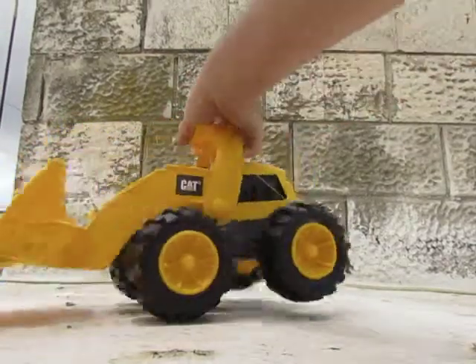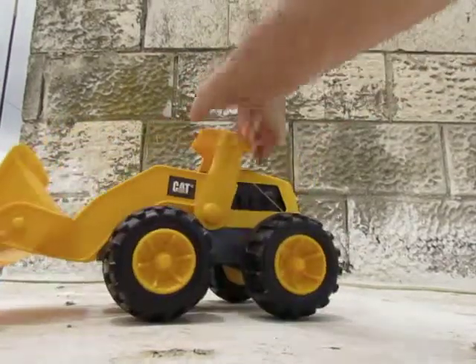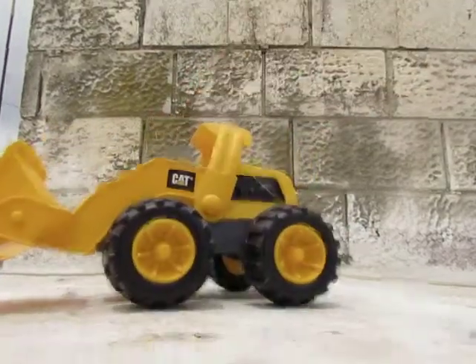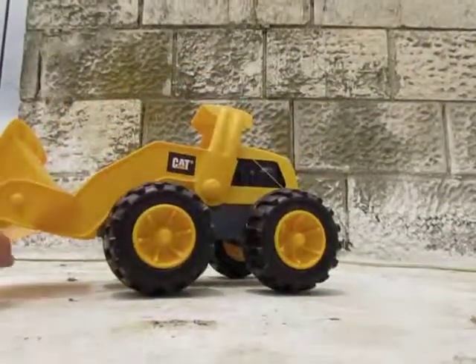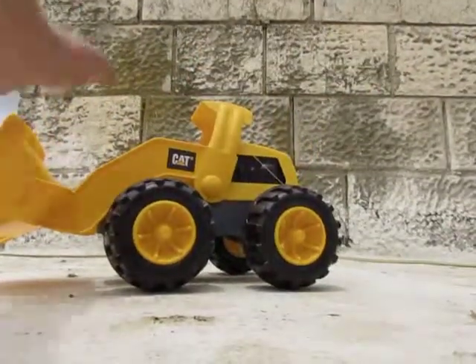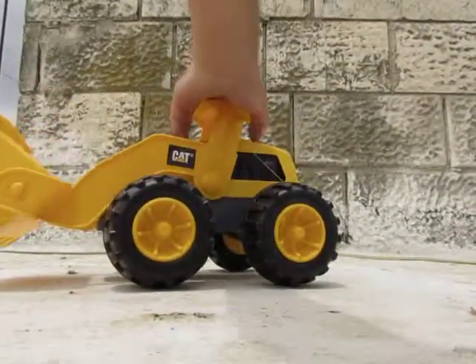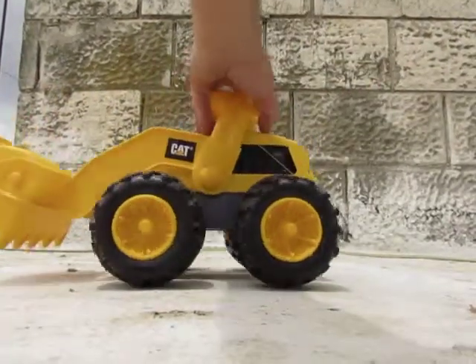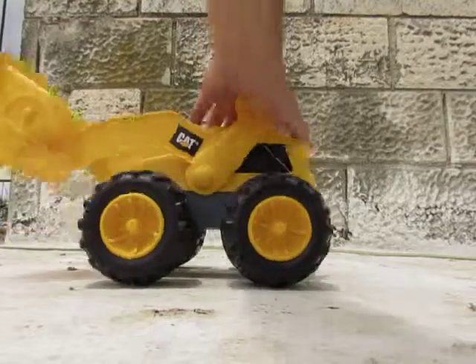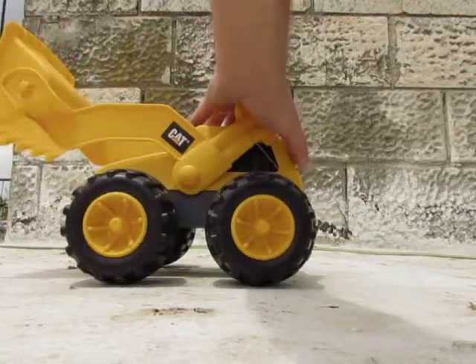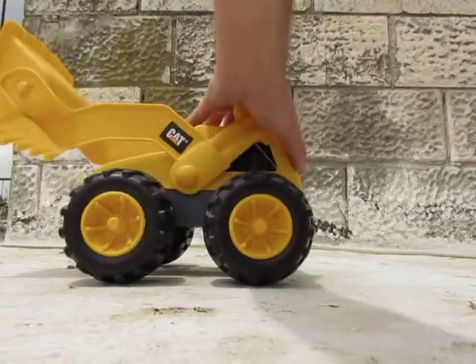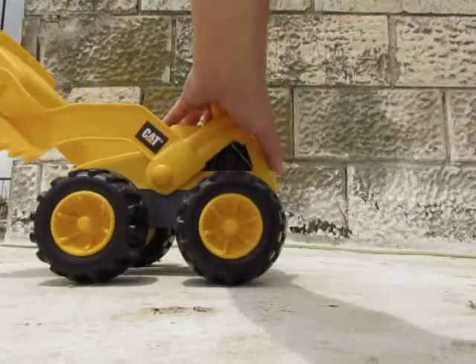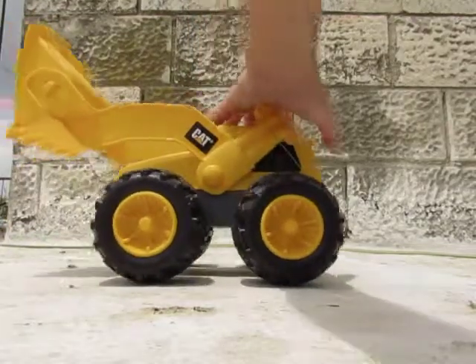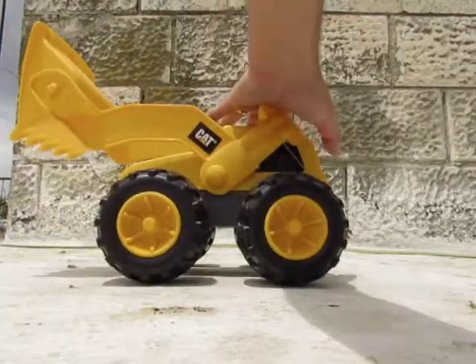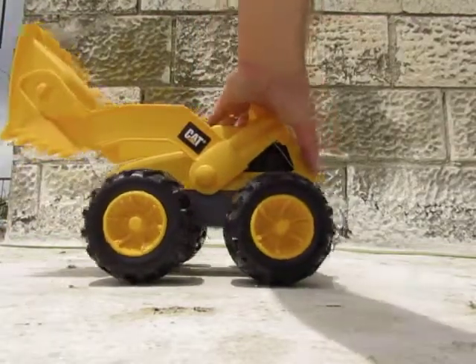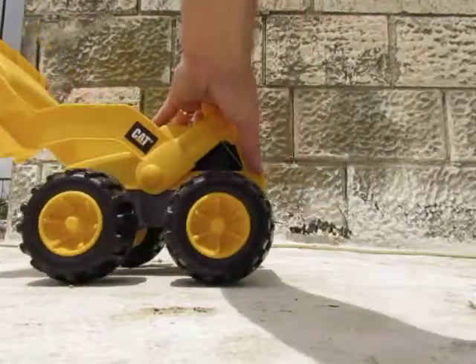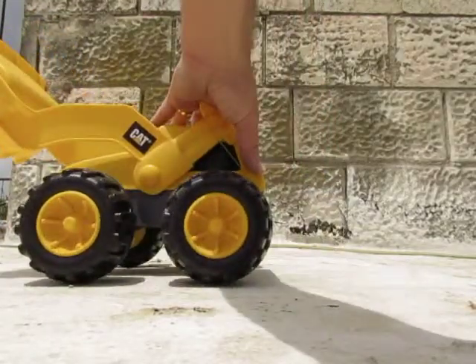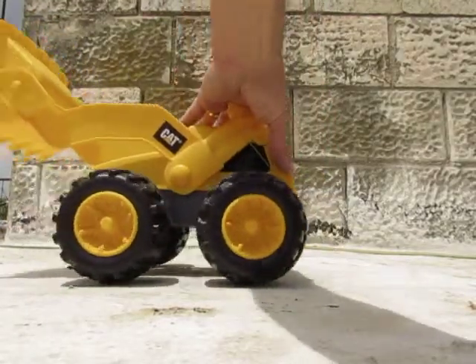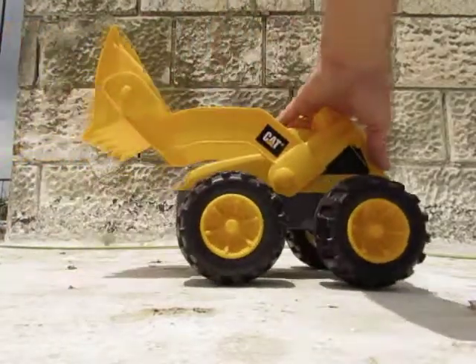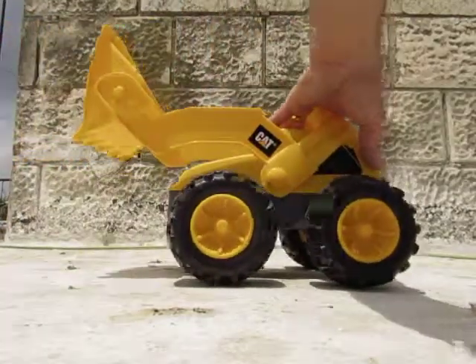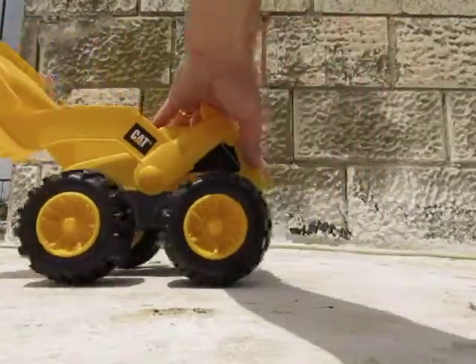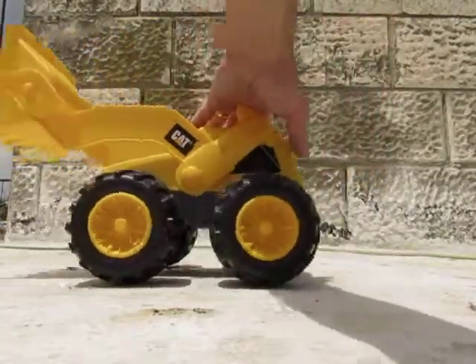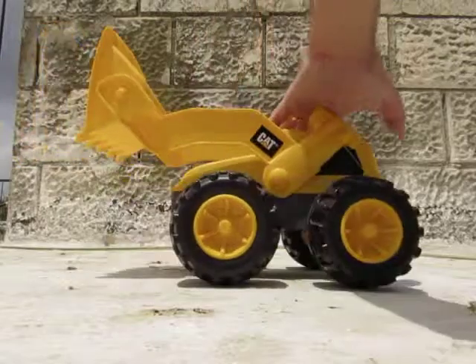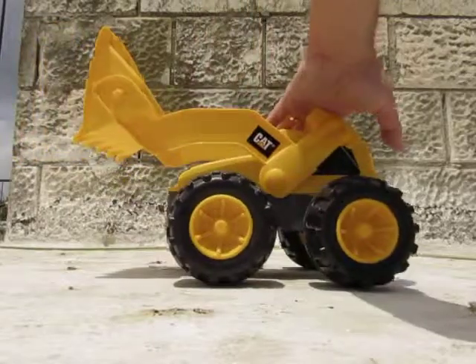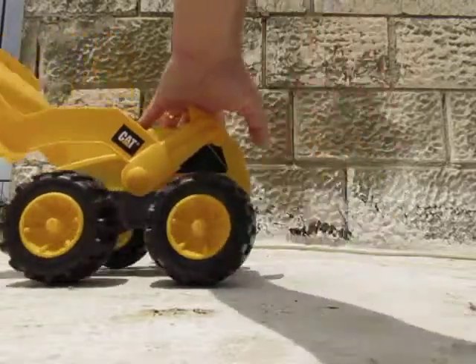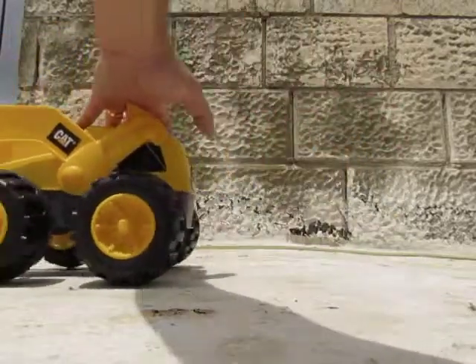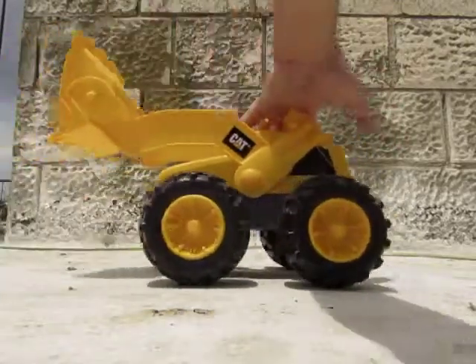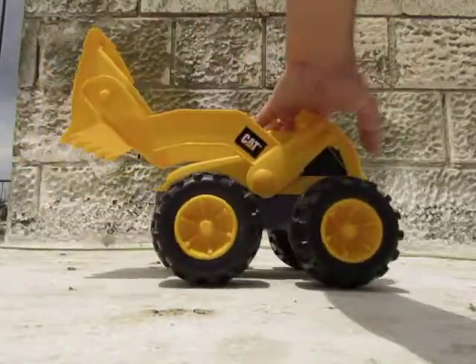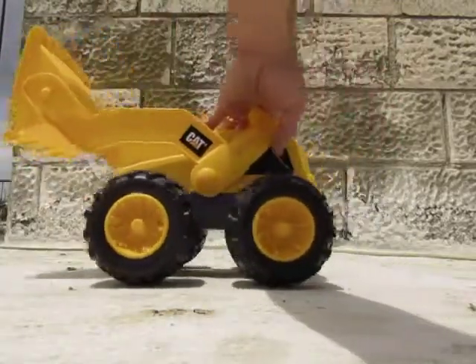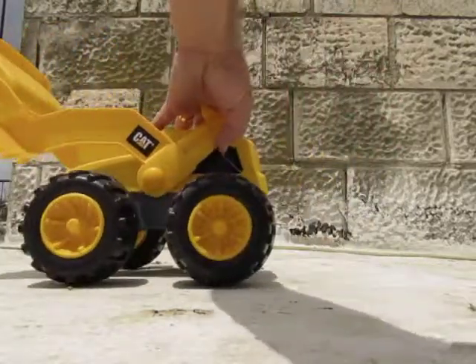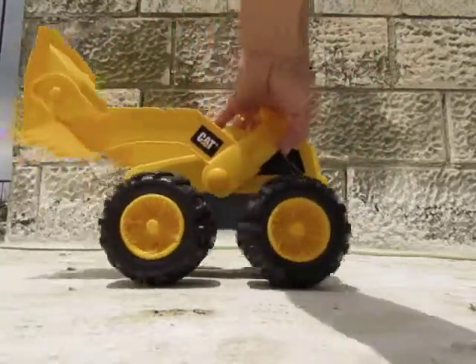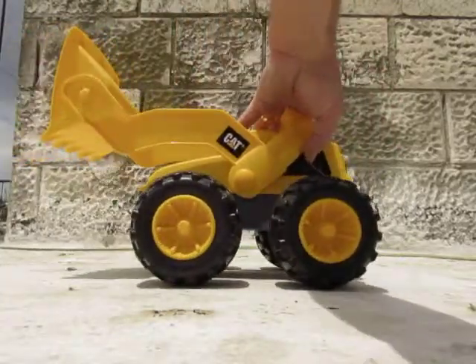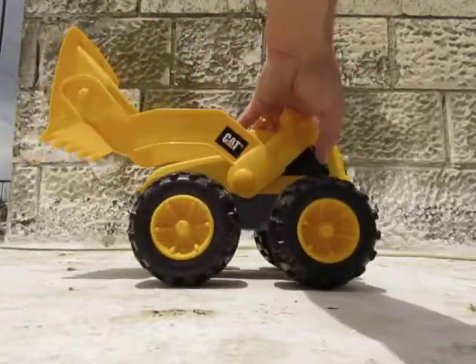And it's the best toy I've ever seen from this series — to play outside with sand, stones, at the beach.